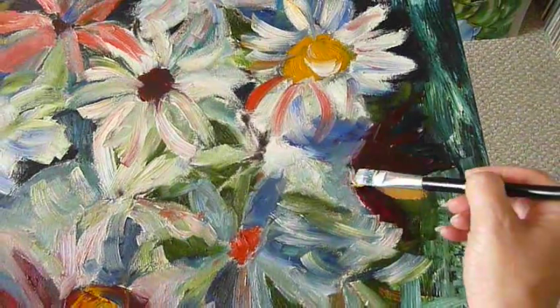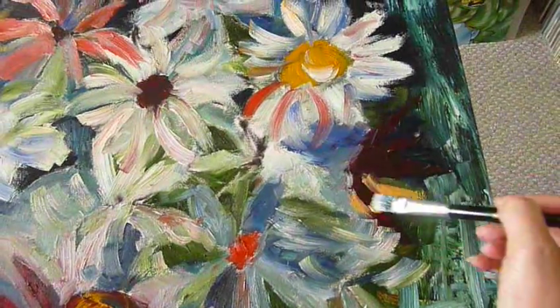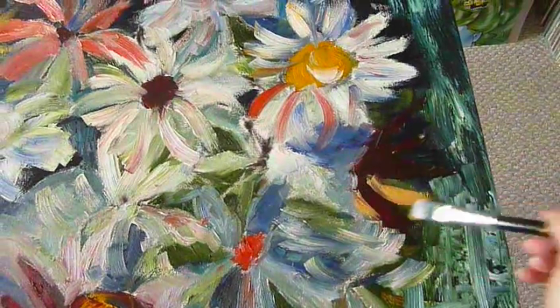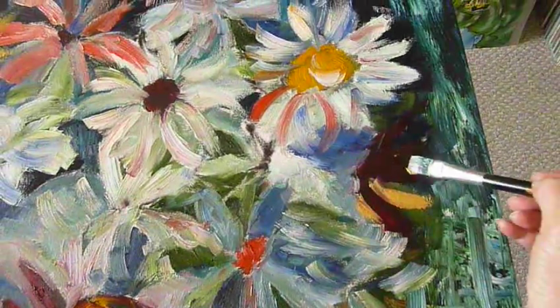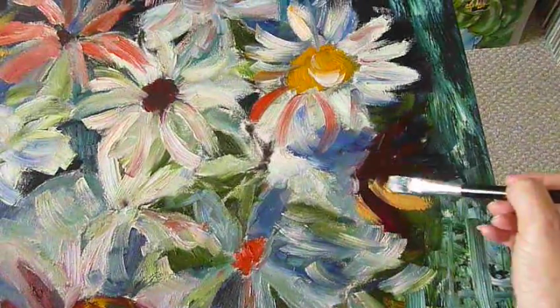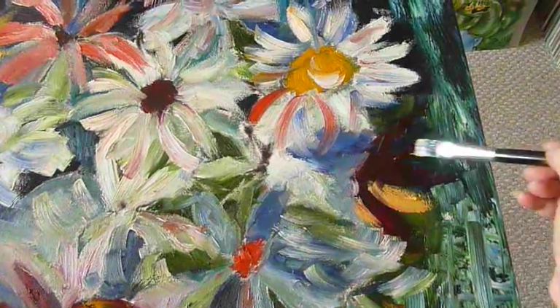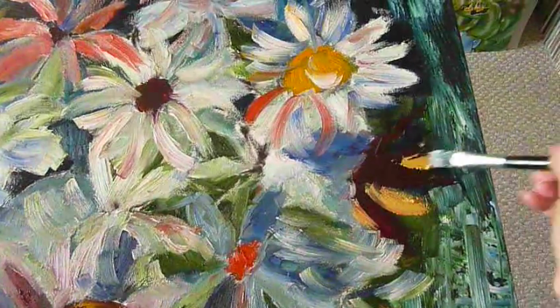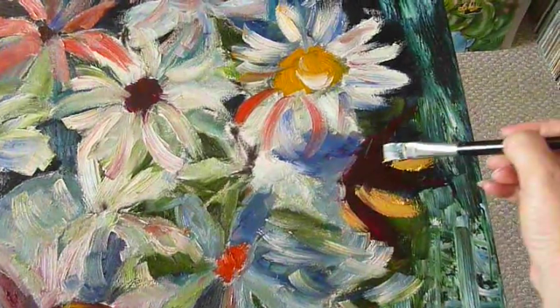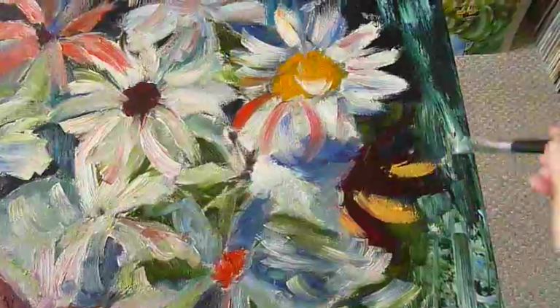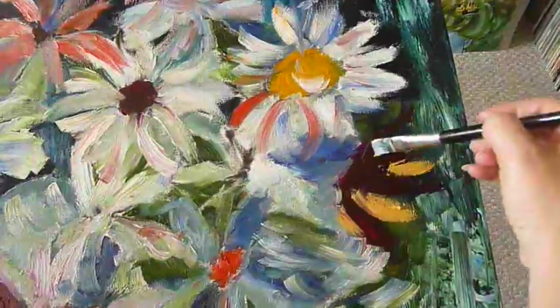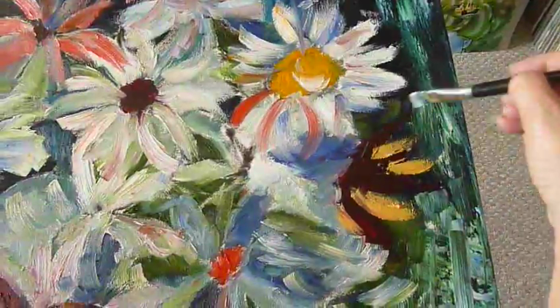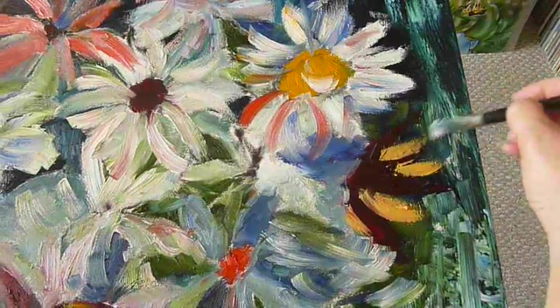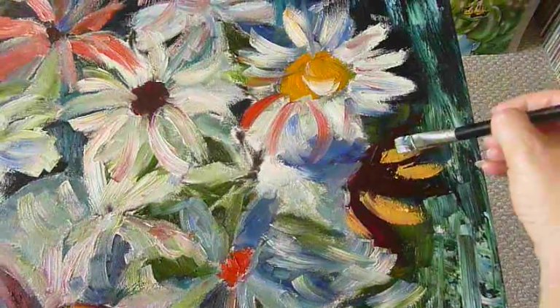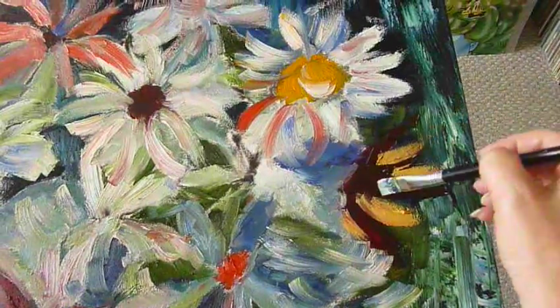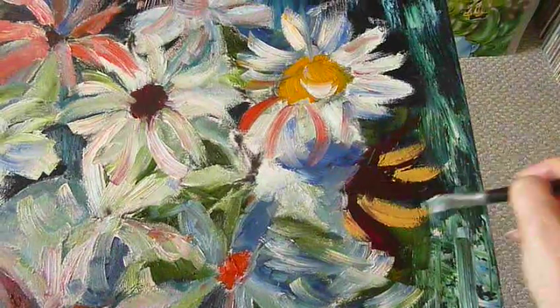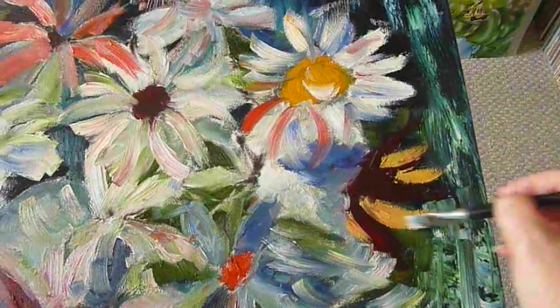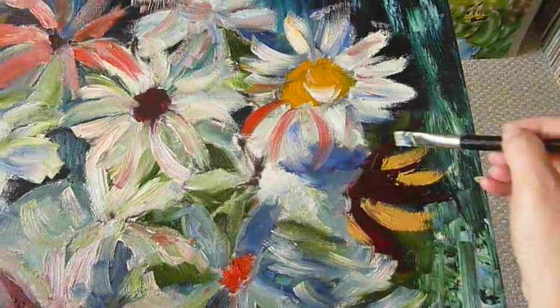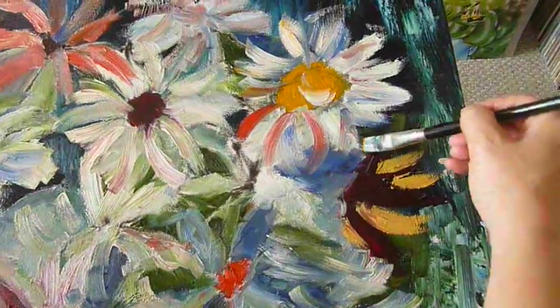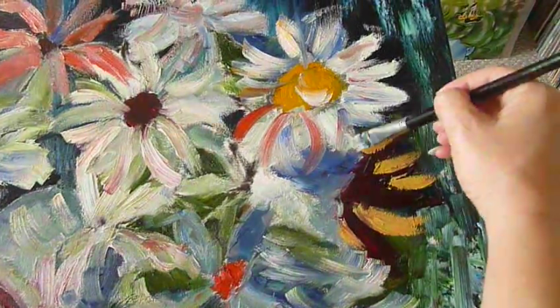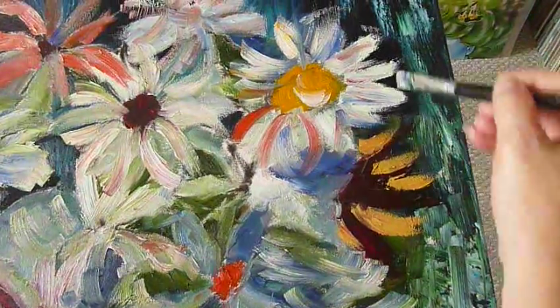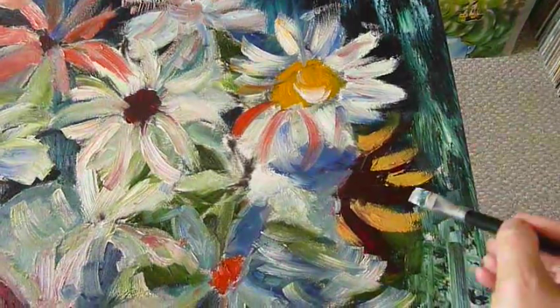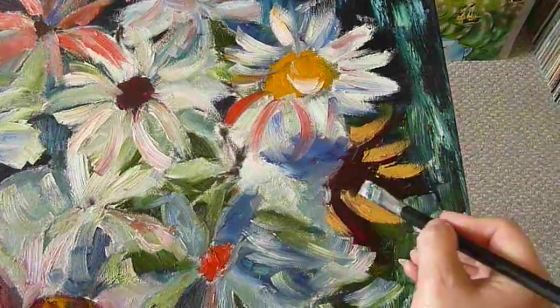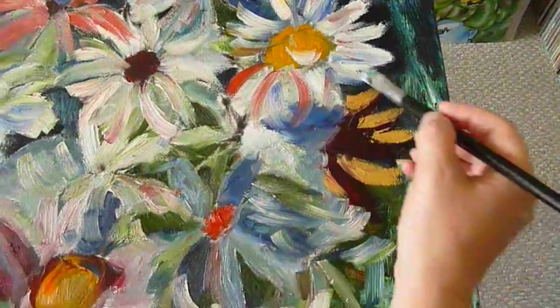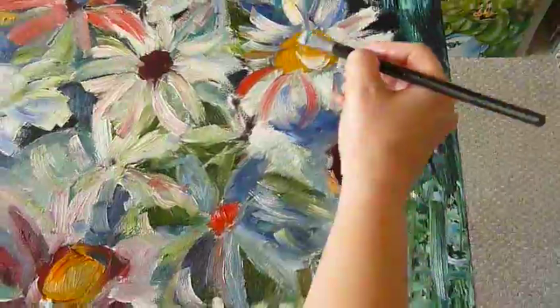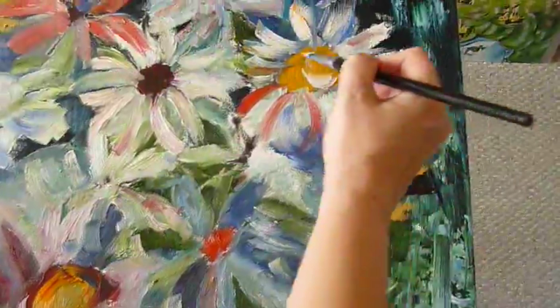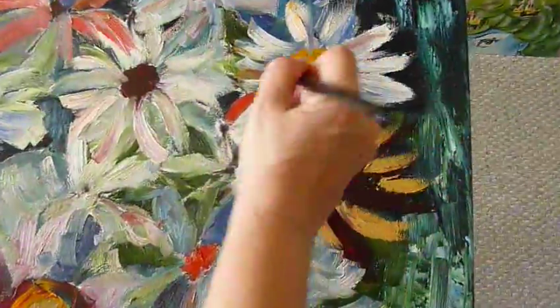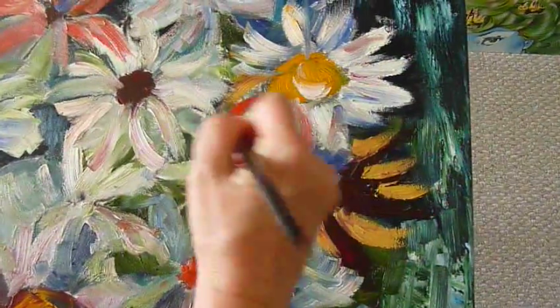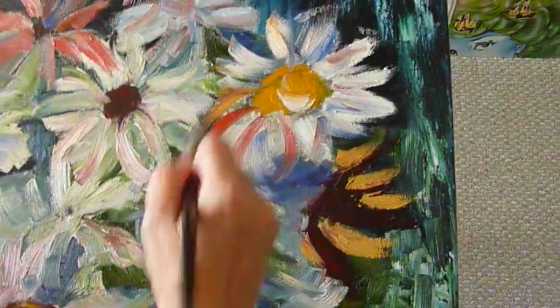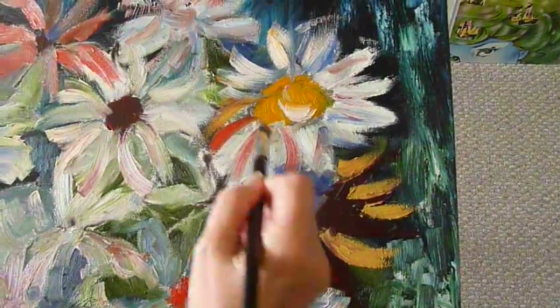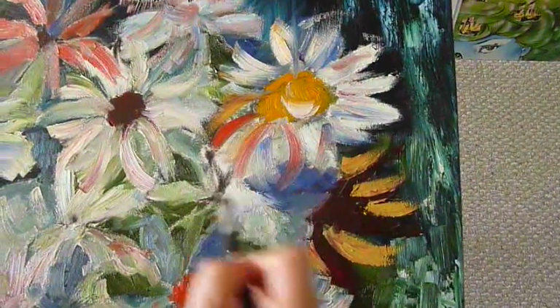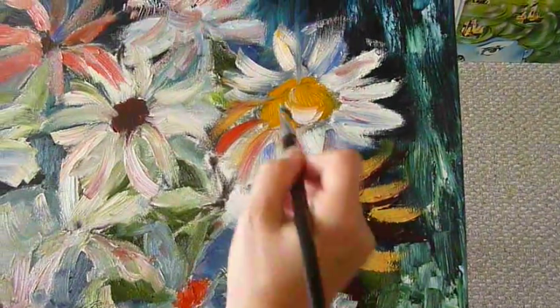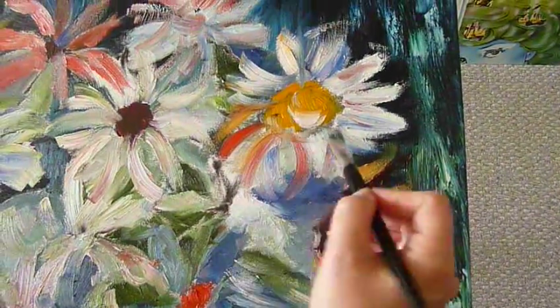I'm the first person to admit that I know nothing about art painting, but I appreciate it — I can really appreciate it, but I don't know what goes into it at all.